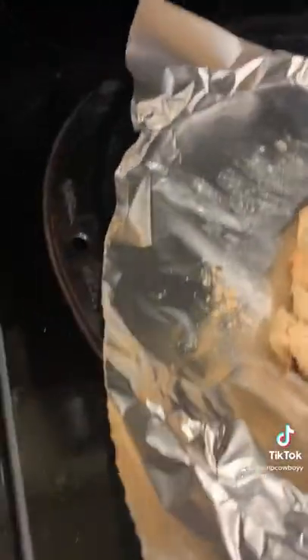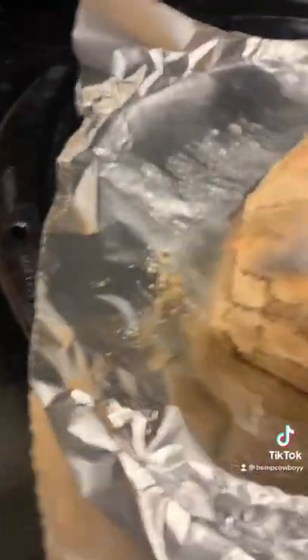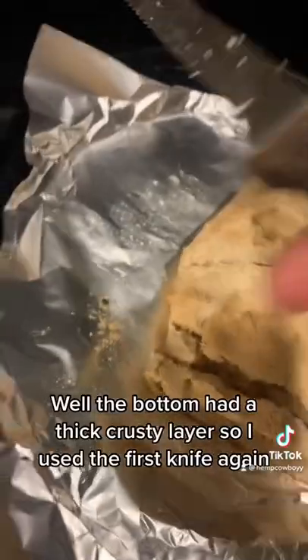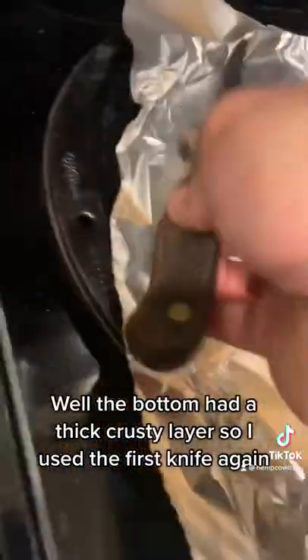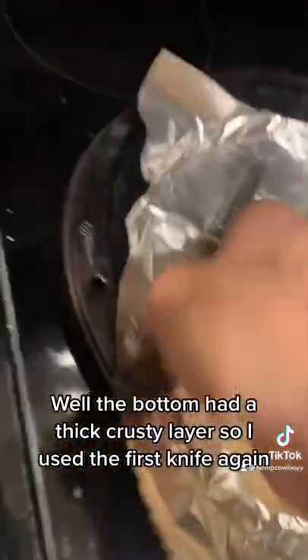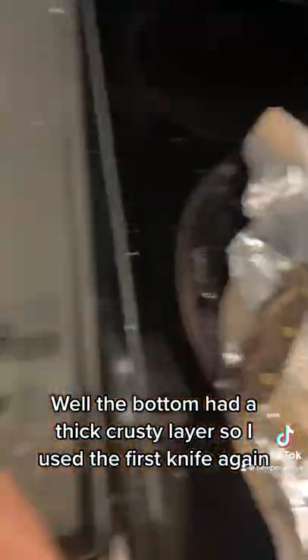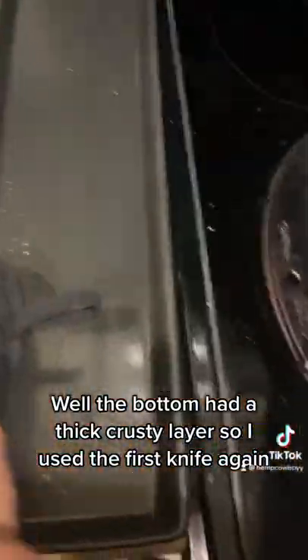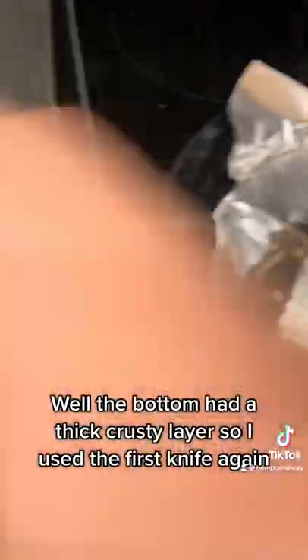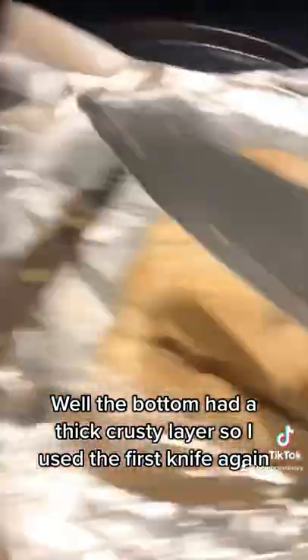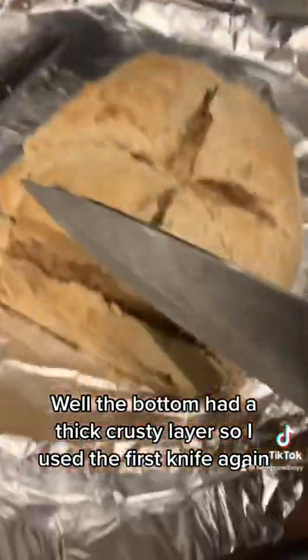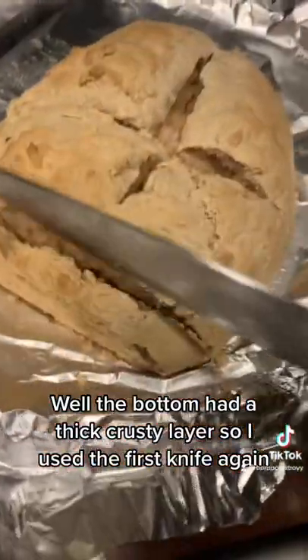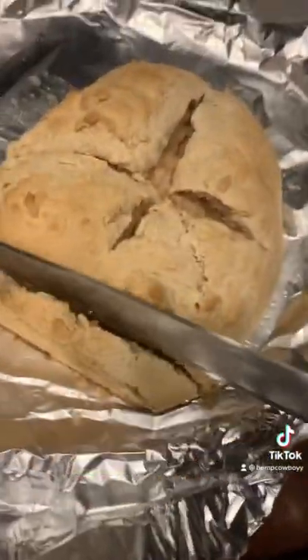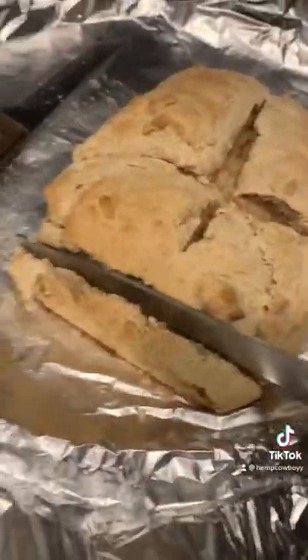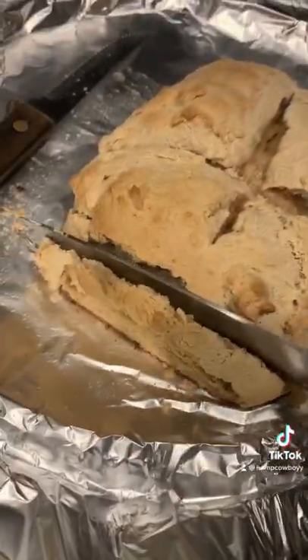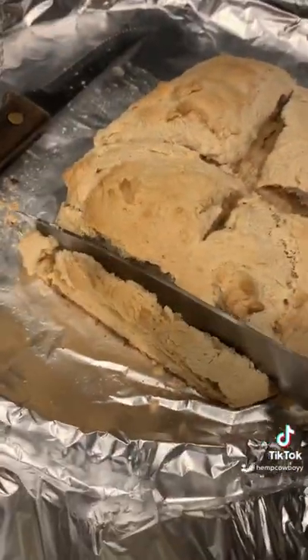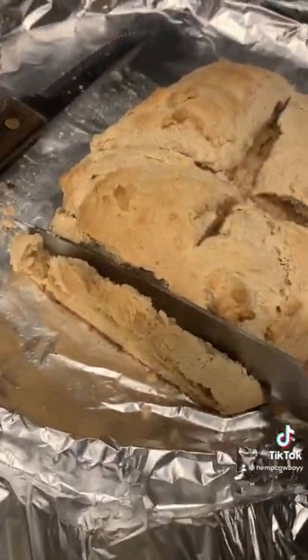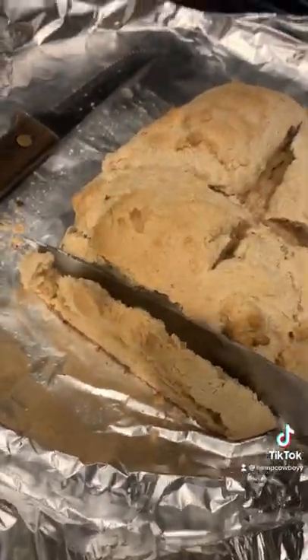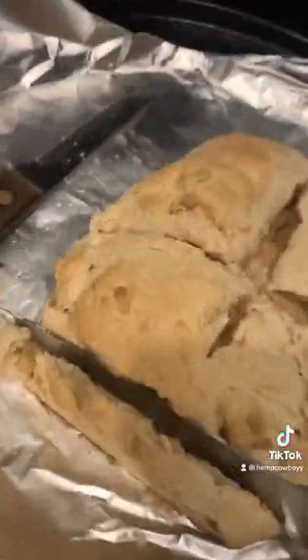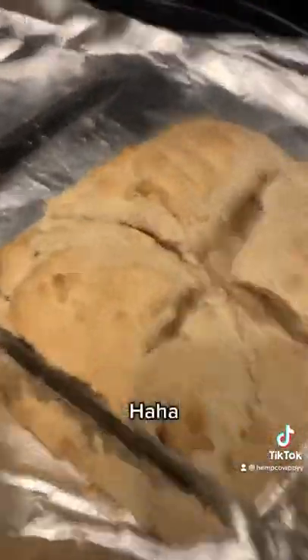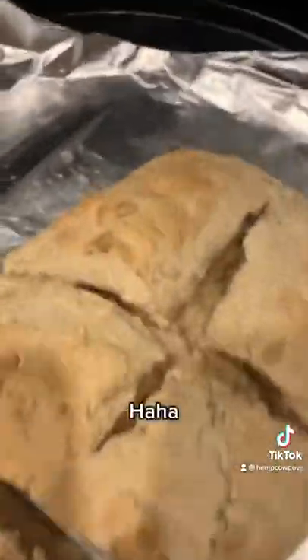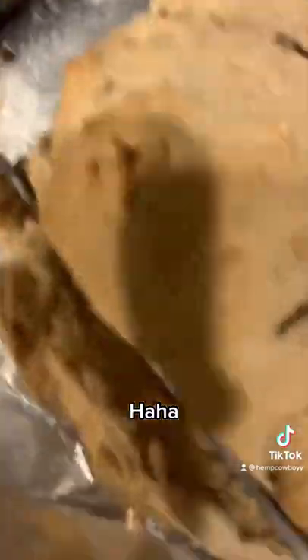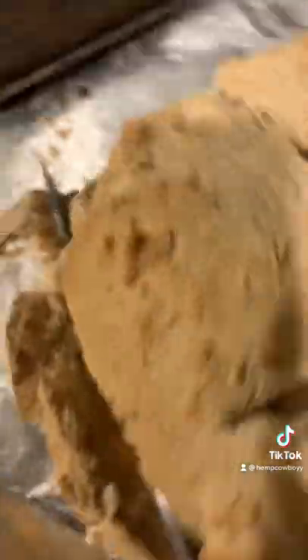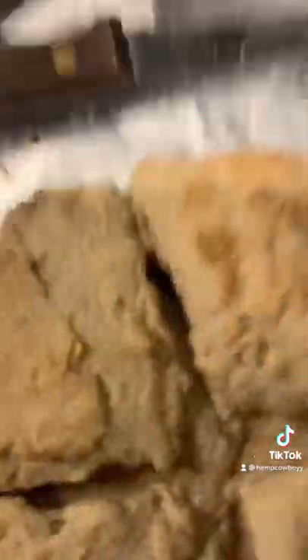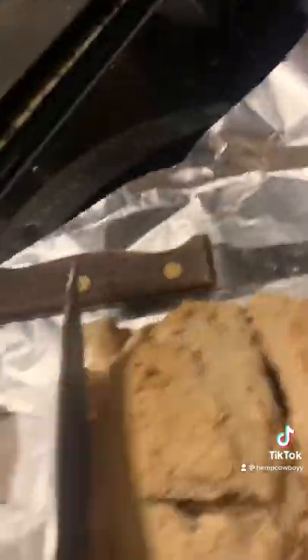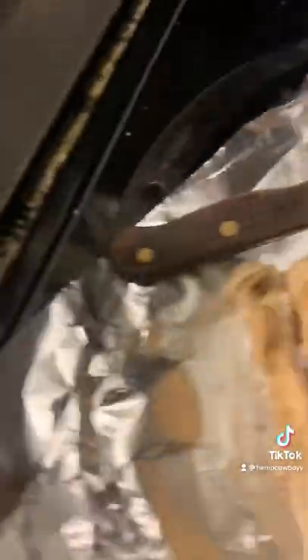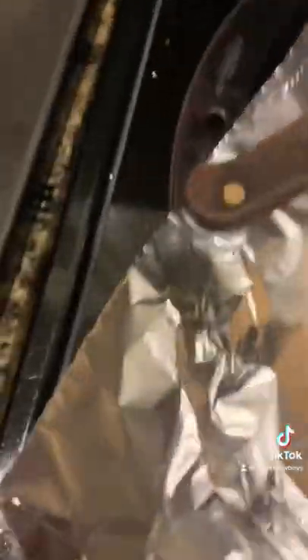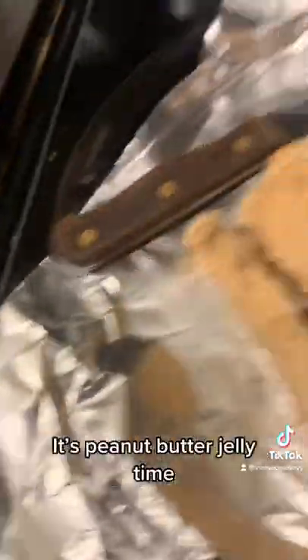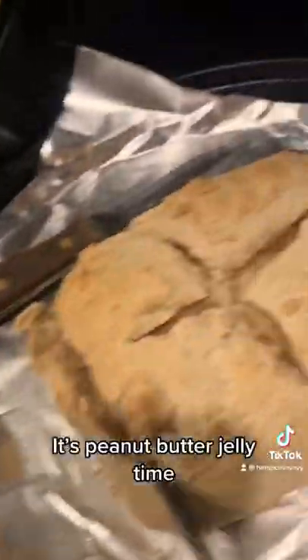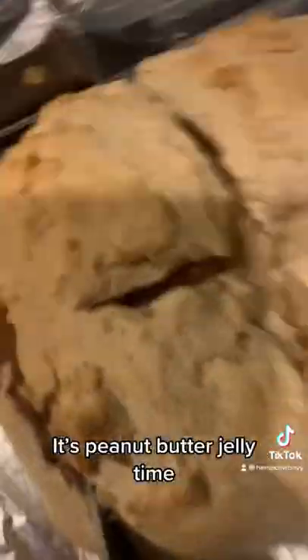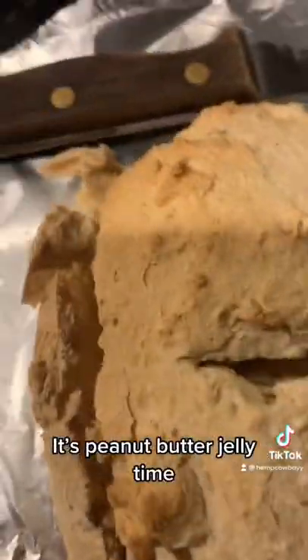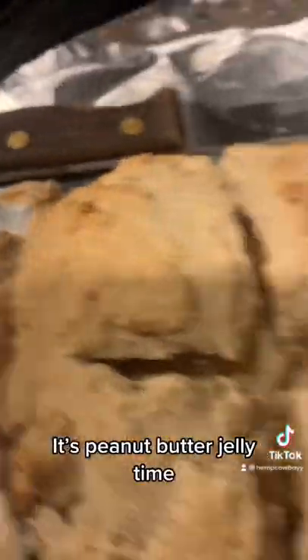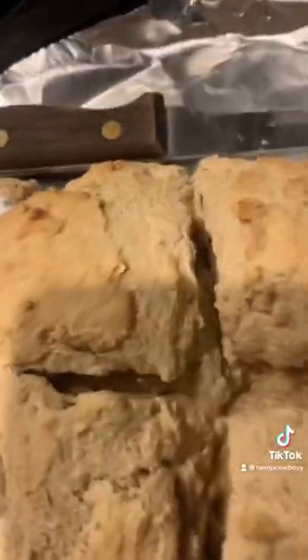Well, the bottom had a thick crusty layer, so I used the first knife again. It's peanut butter jelly time.